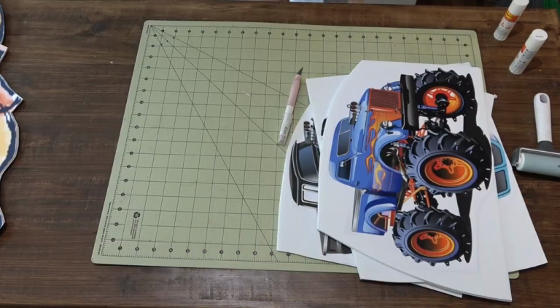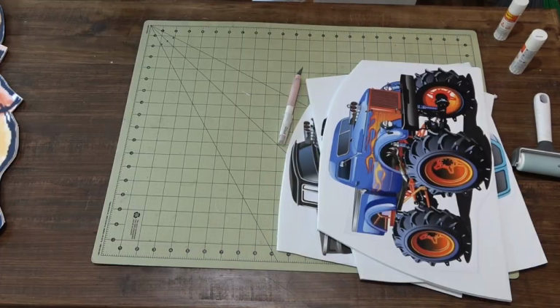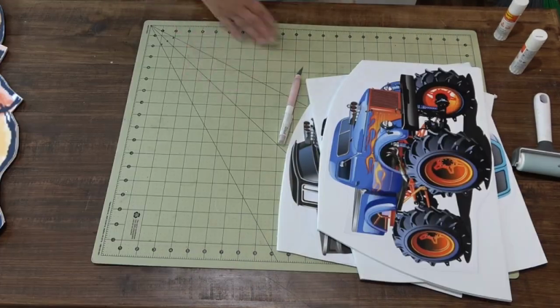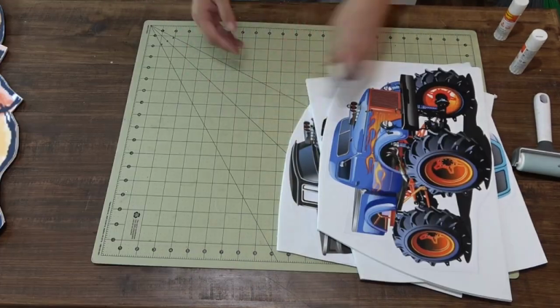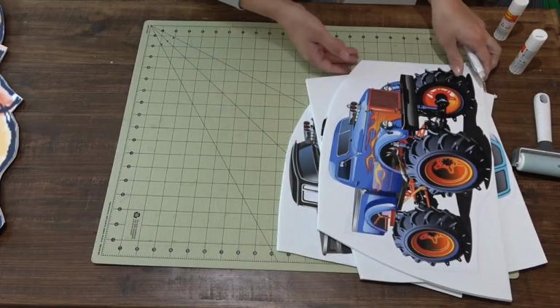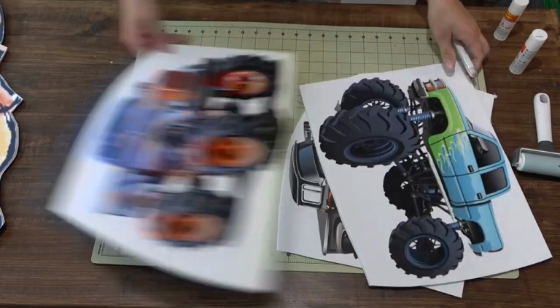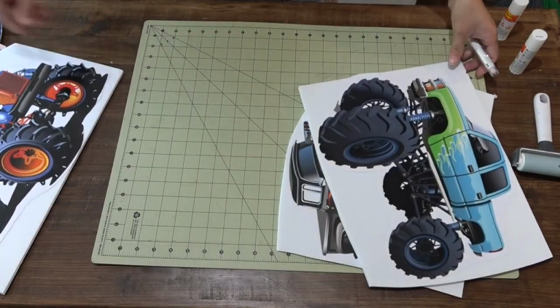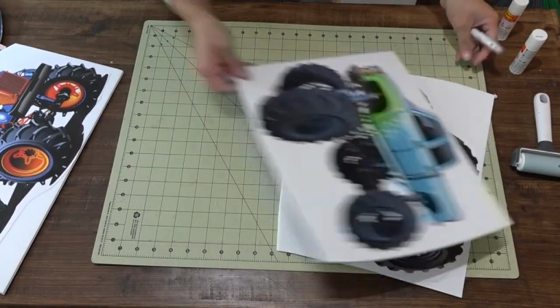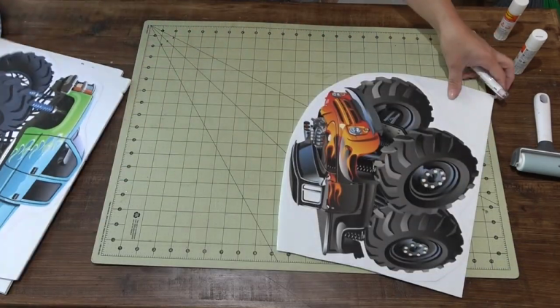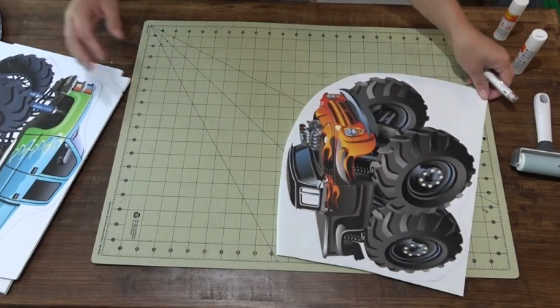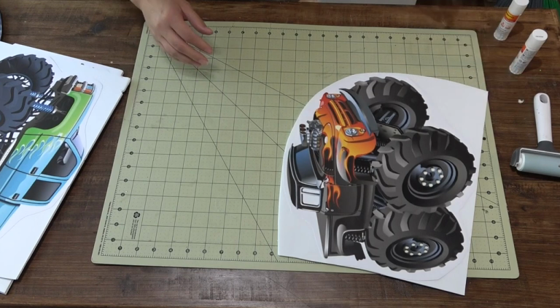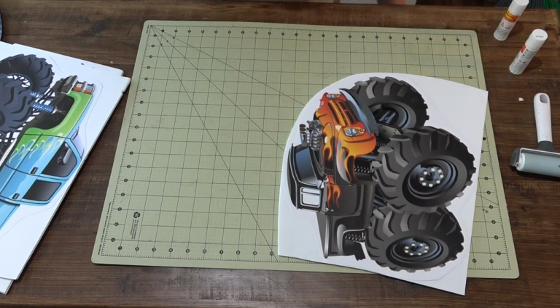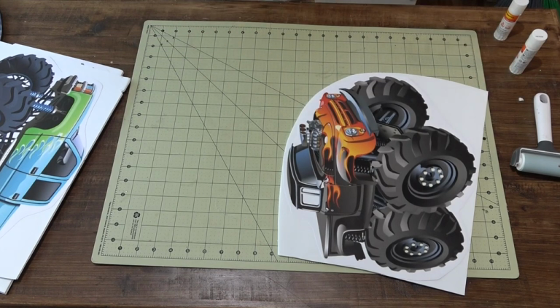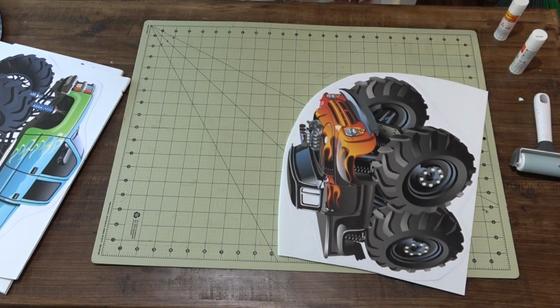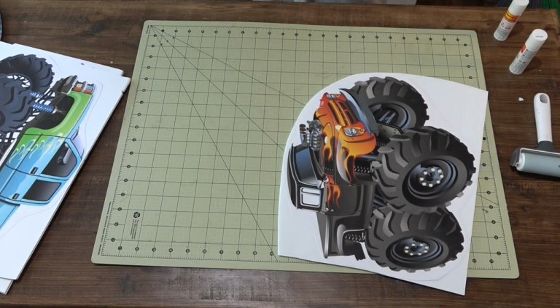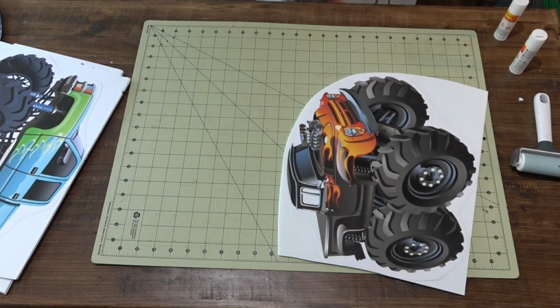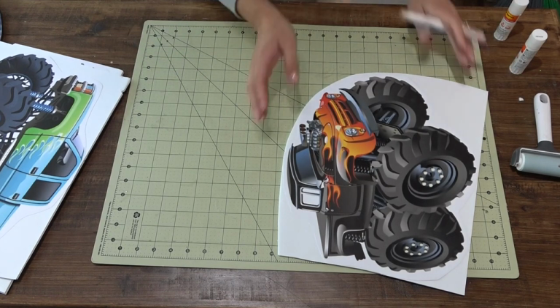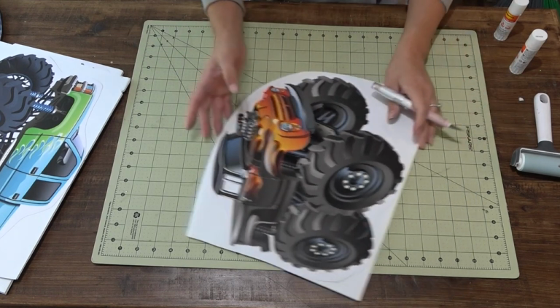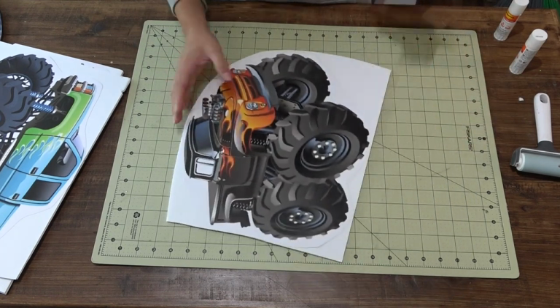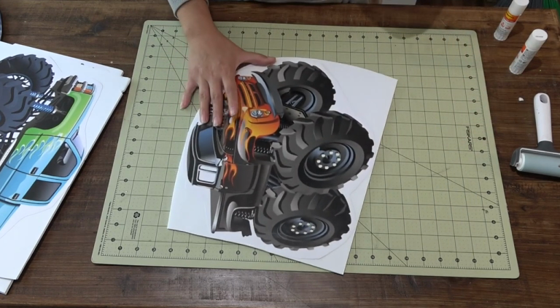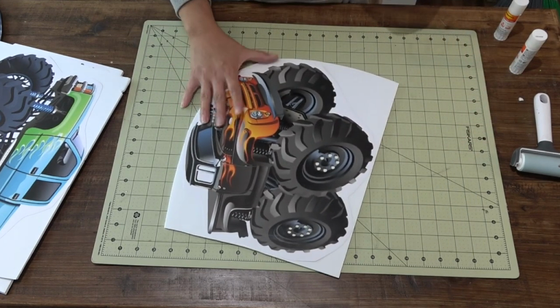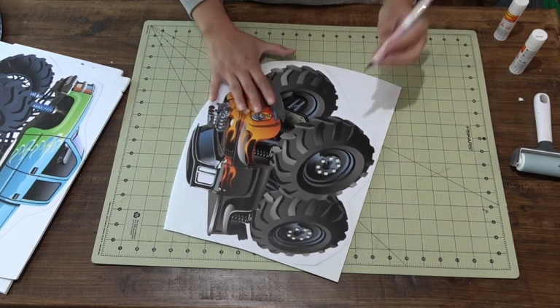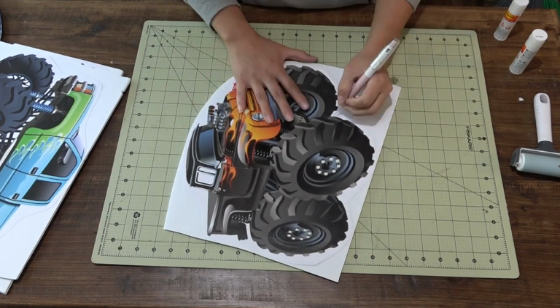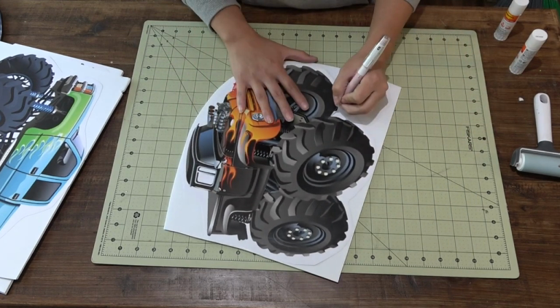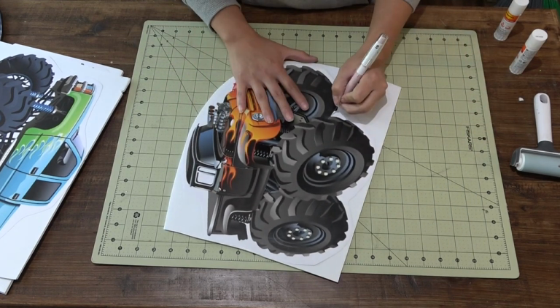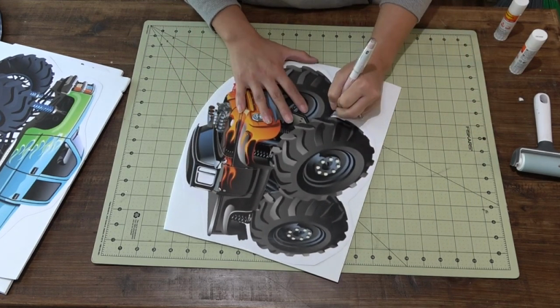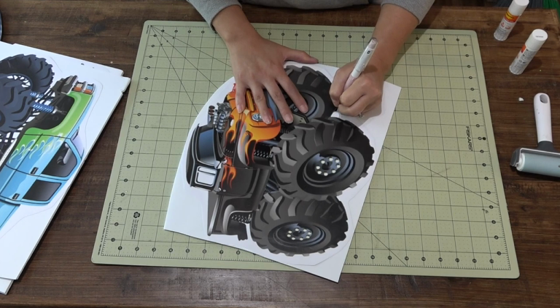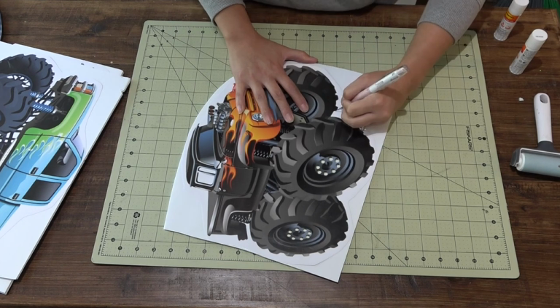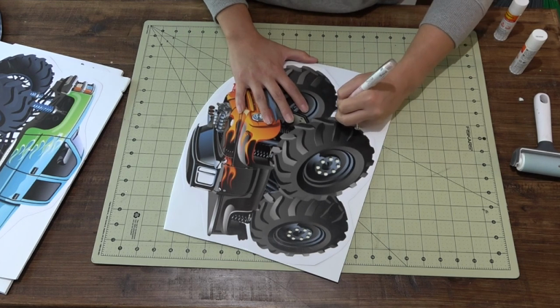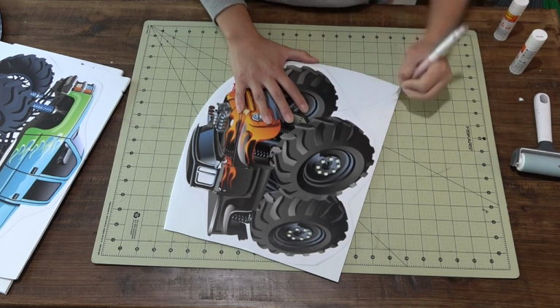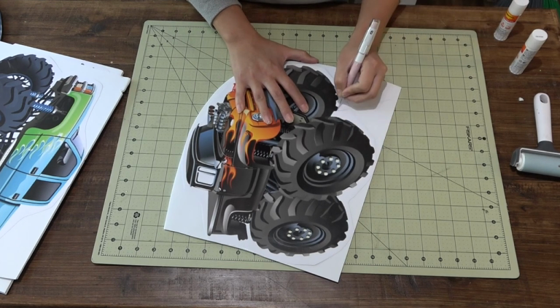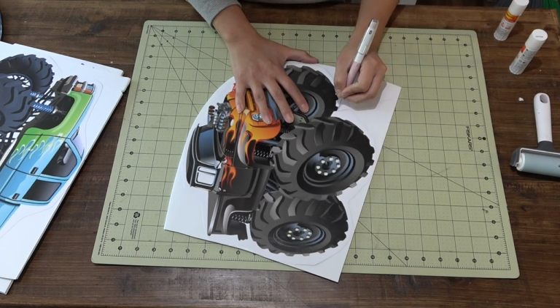Now that we've got them all out, I always go to the very first one. If the first one I glued was the orange and black one, that's the one I'm going to start out with. That just means that the glue has had more time to cure.